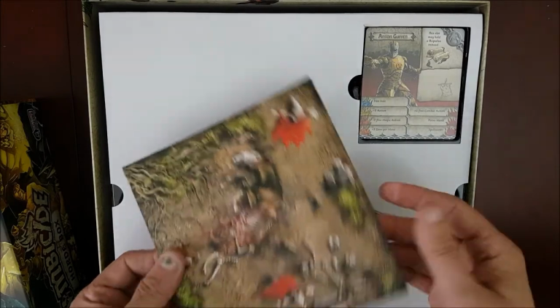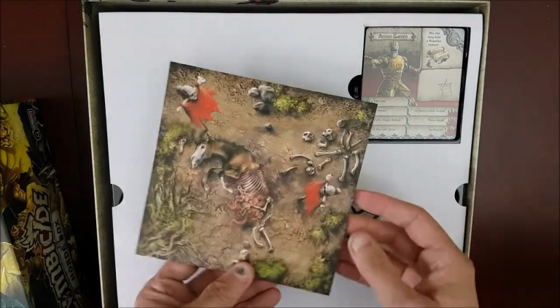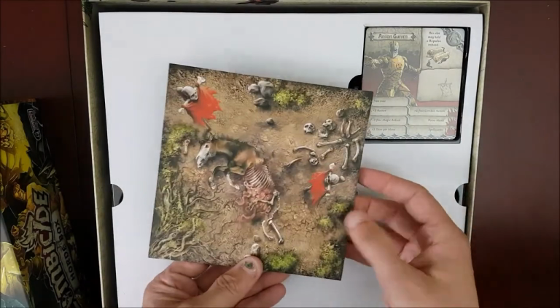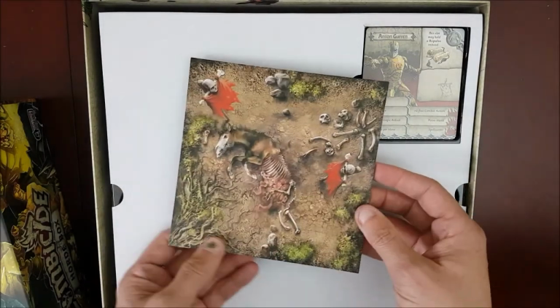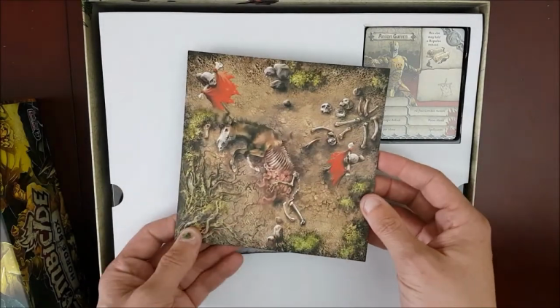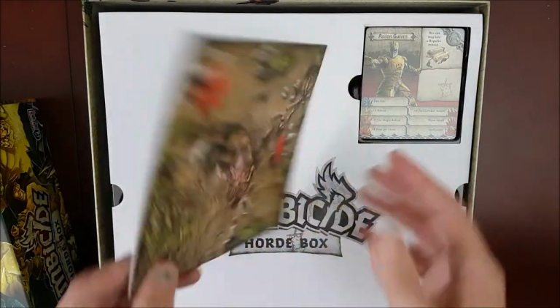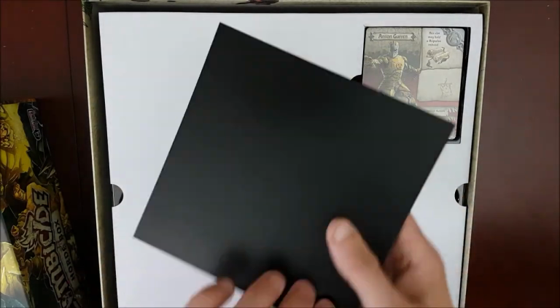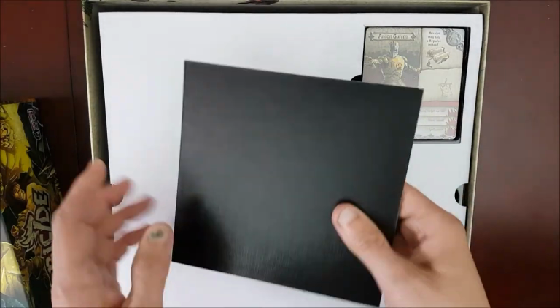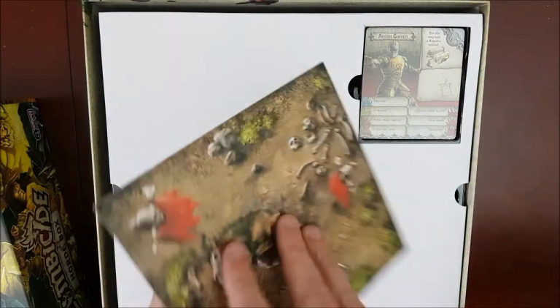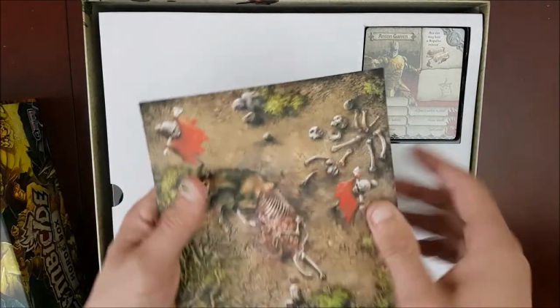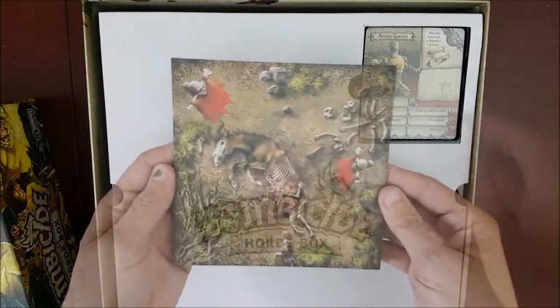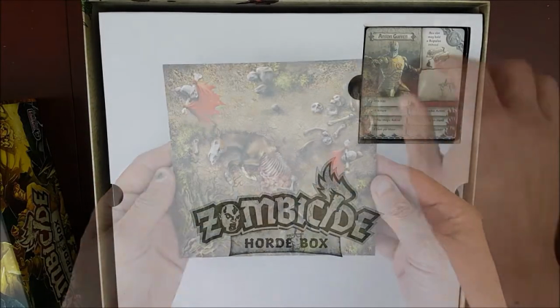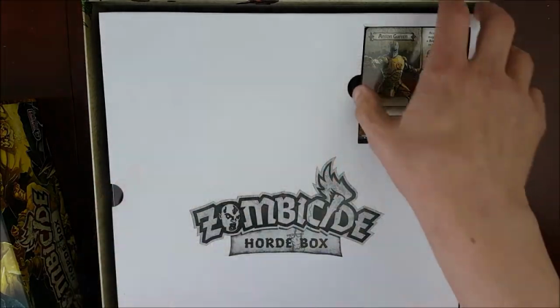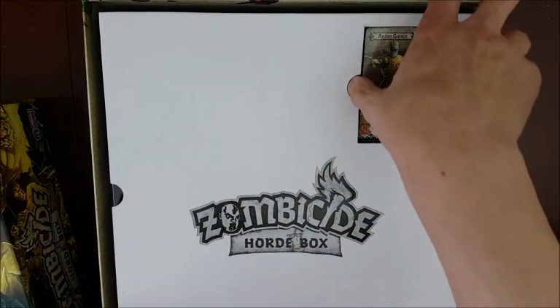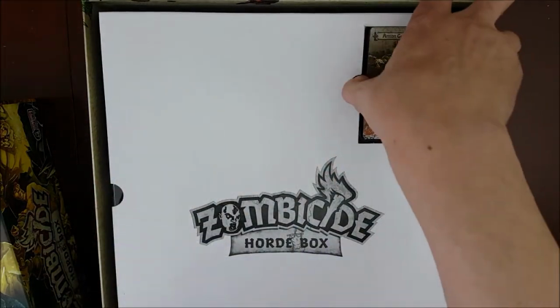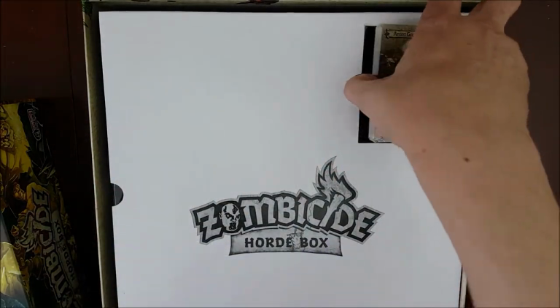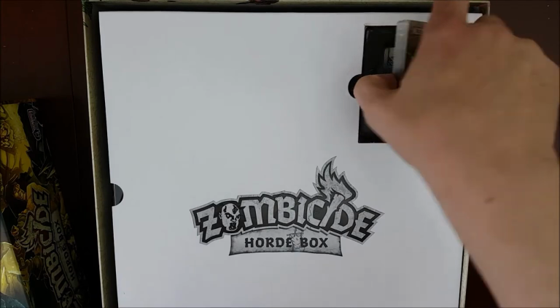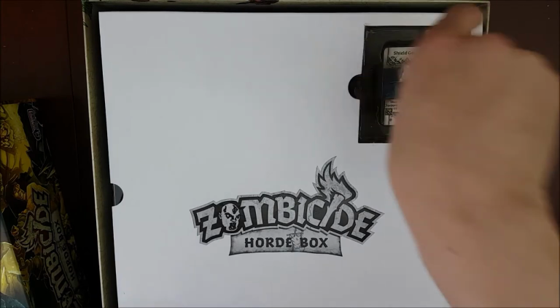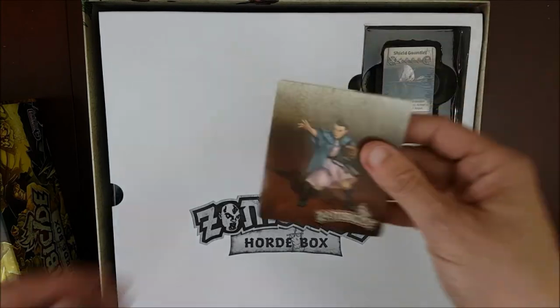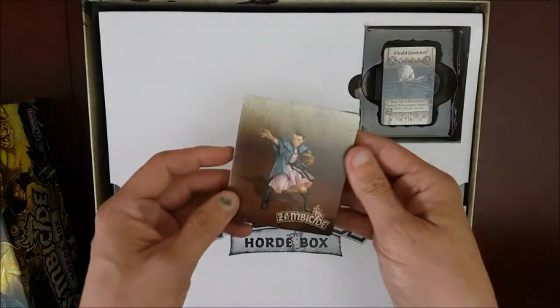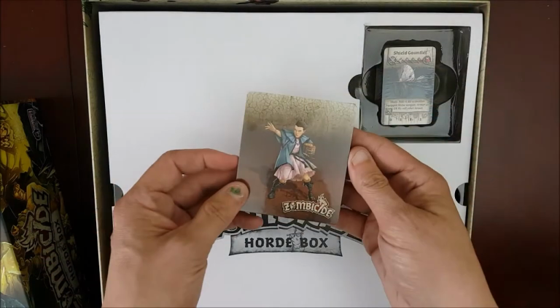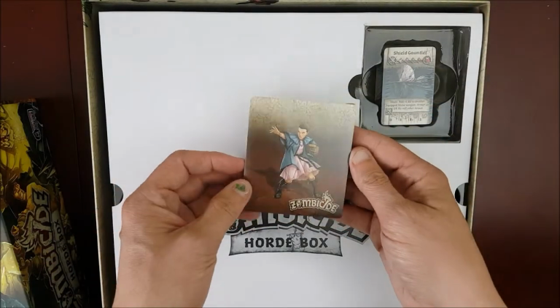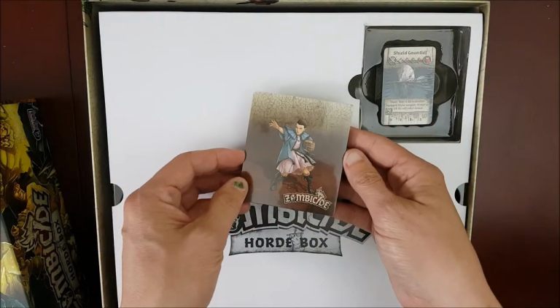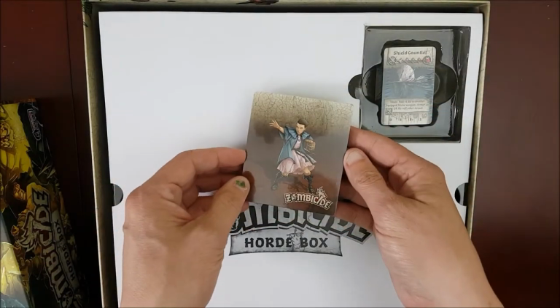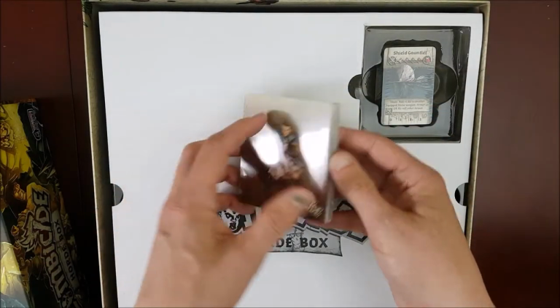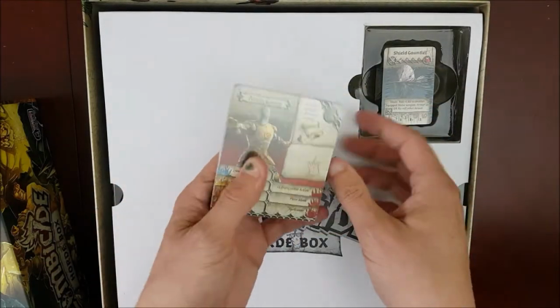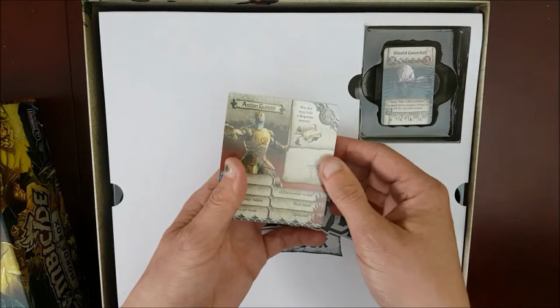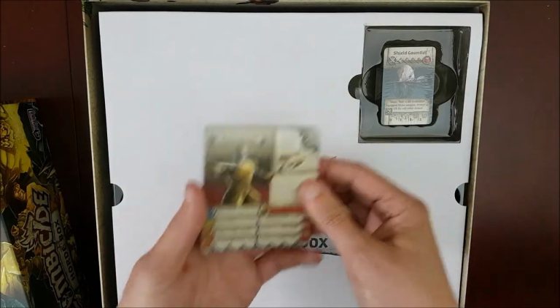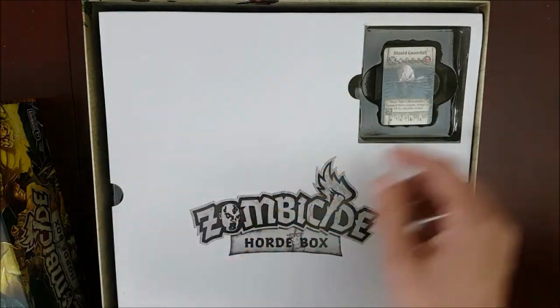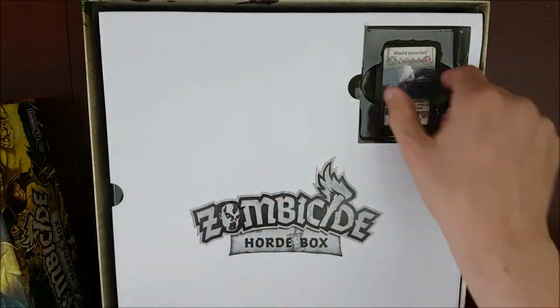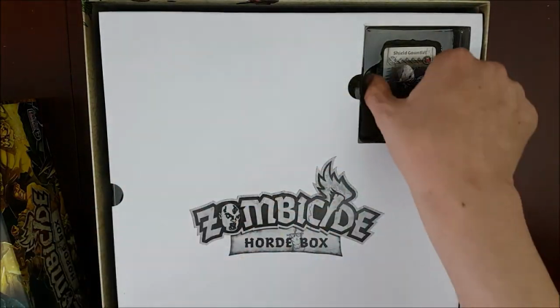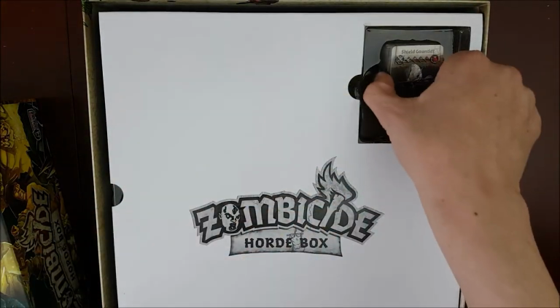Next you'll see they added an extra tile with what looks like a dead horse on it, plus all of the character cards and a stack of gear cards and monster spawn cards.